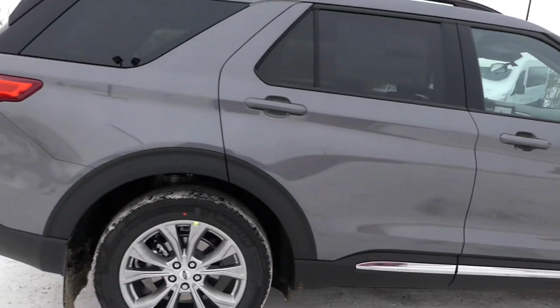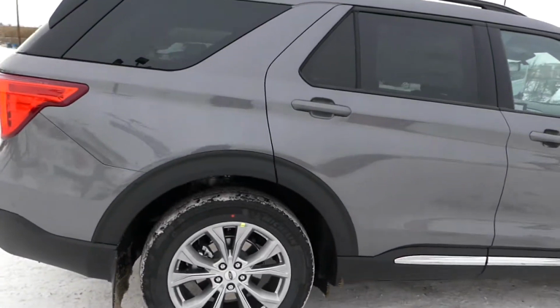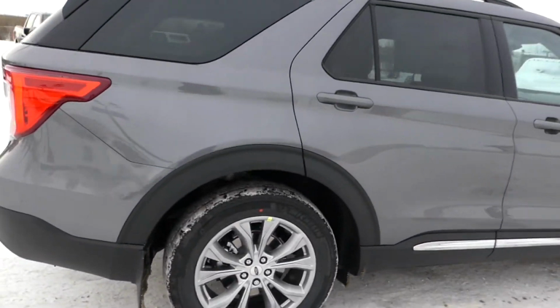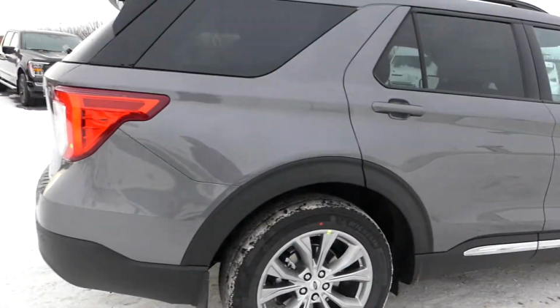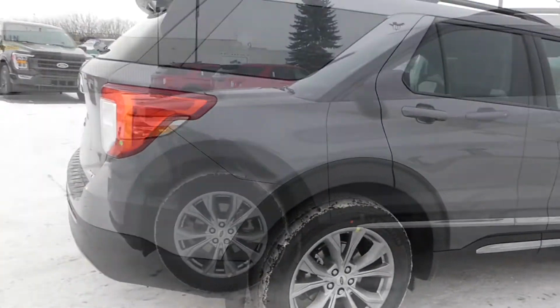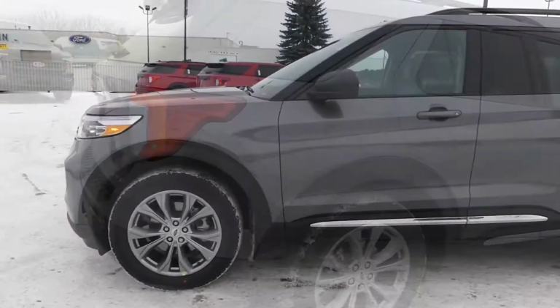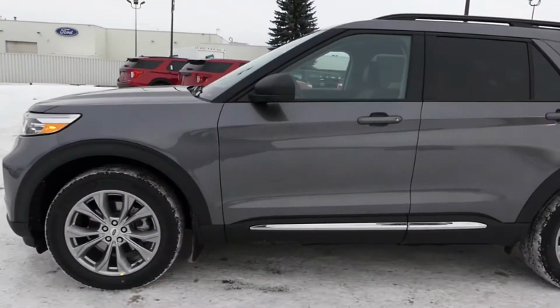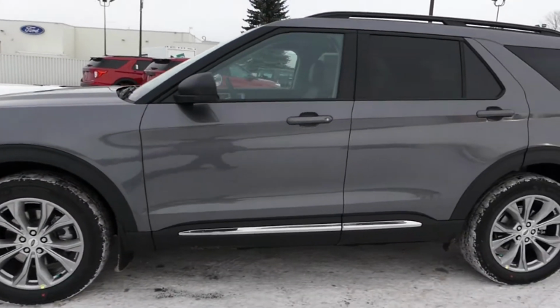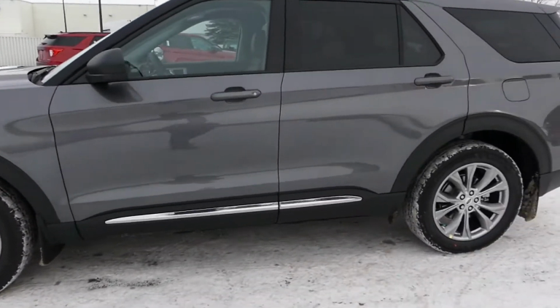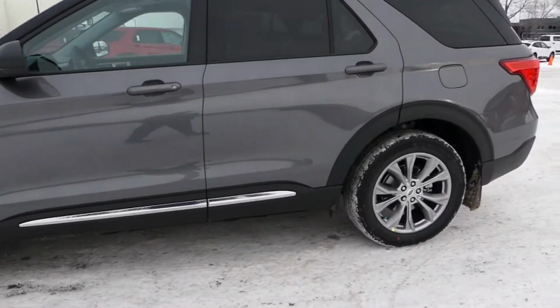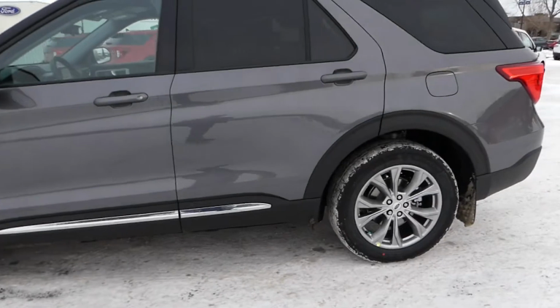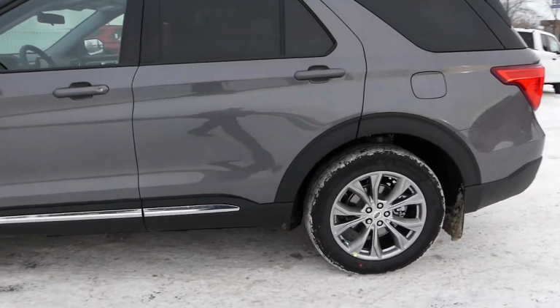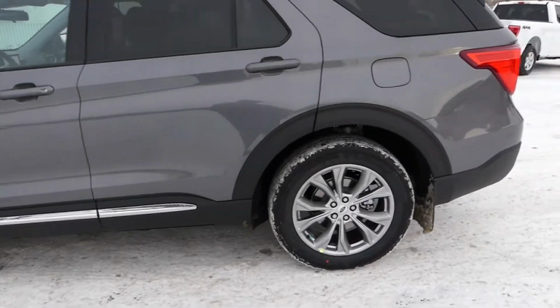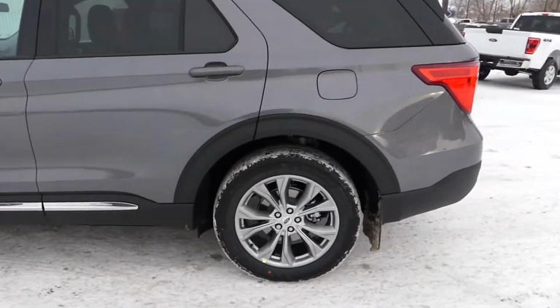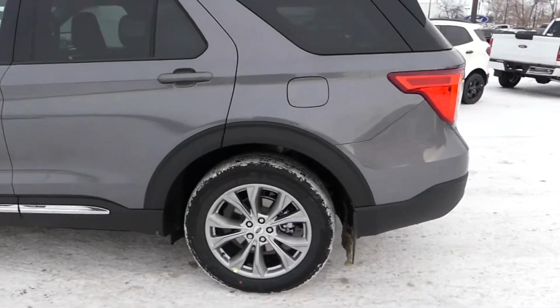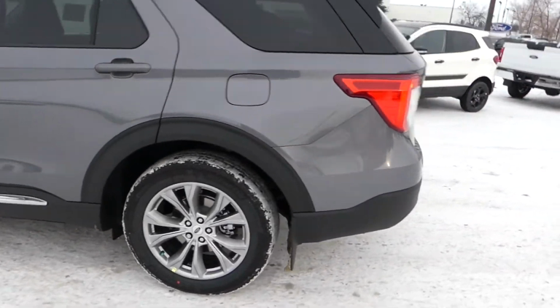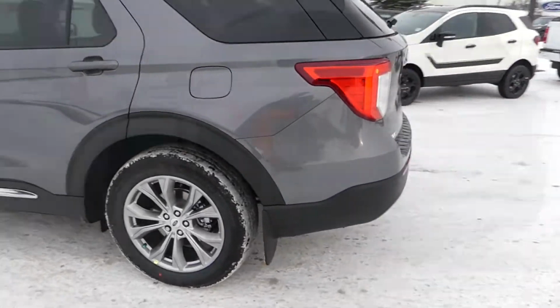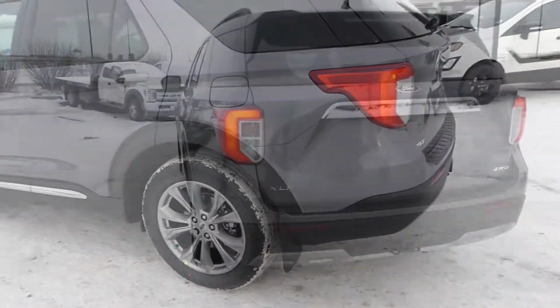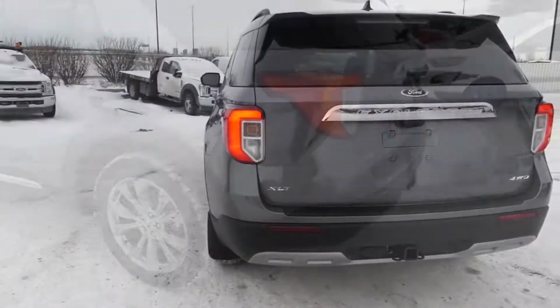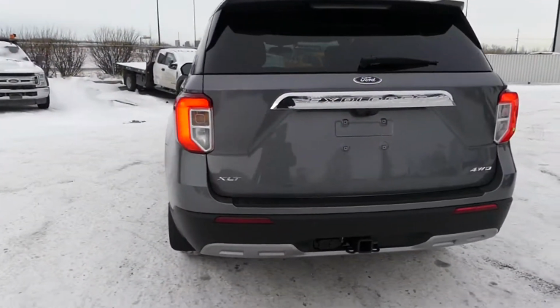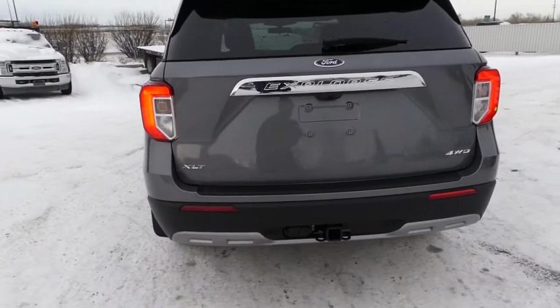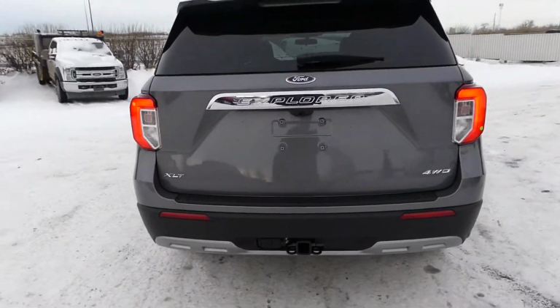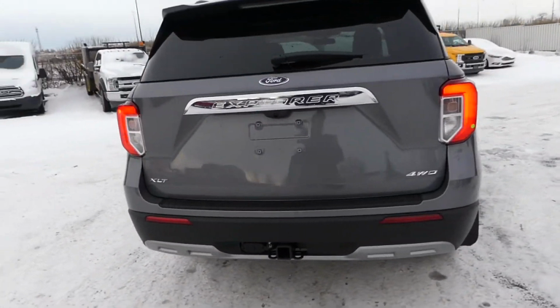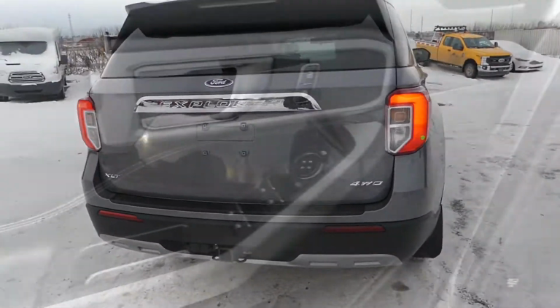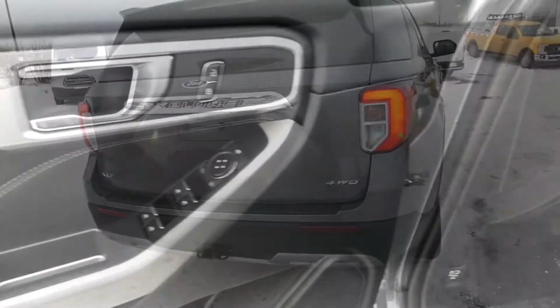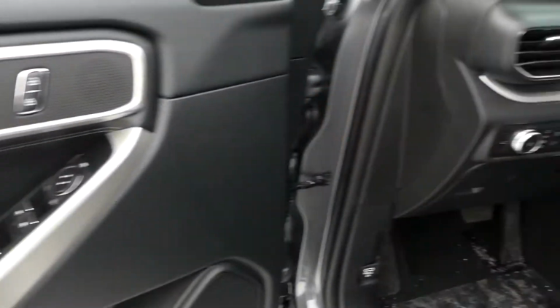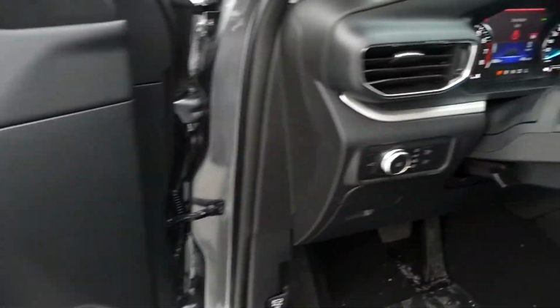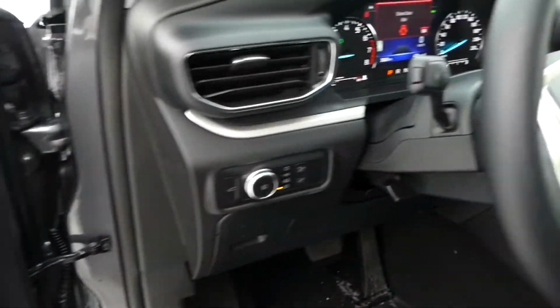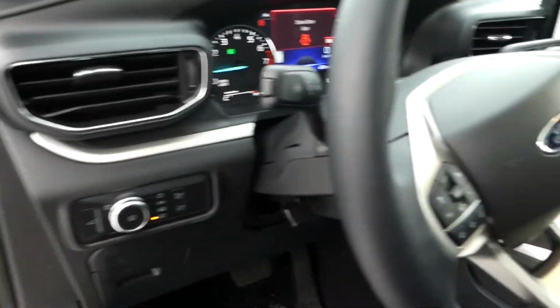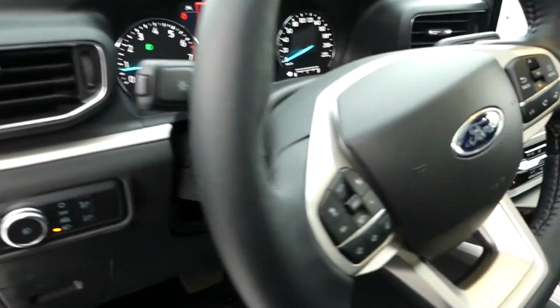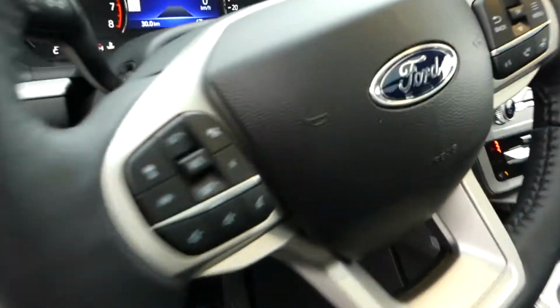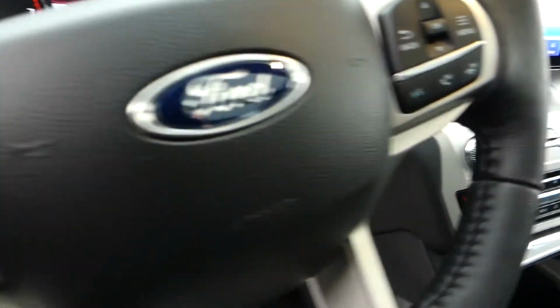Today I'm showing off this brand new carbonized gray 2022 Ford Explorer in the XLT trim. This Explorer comes packed with a 202-way equipment group.